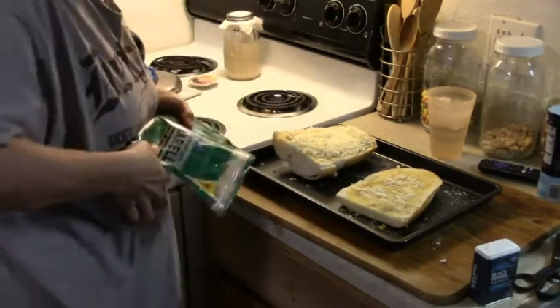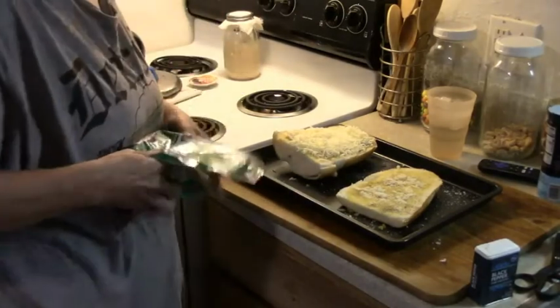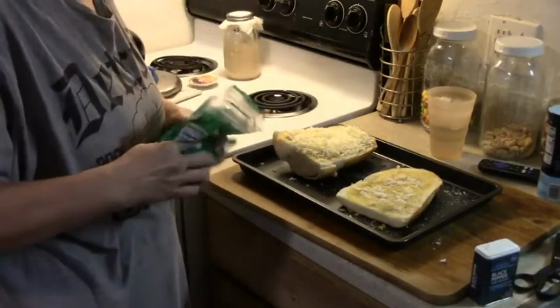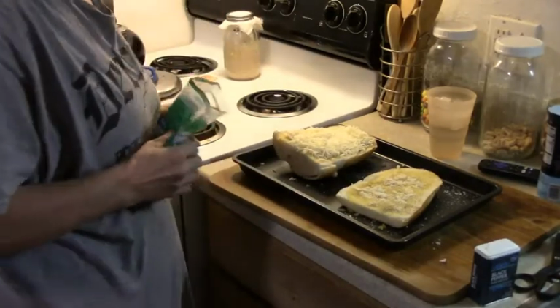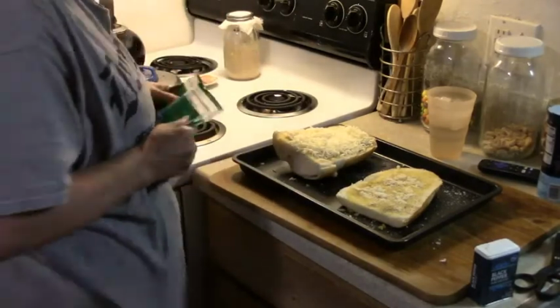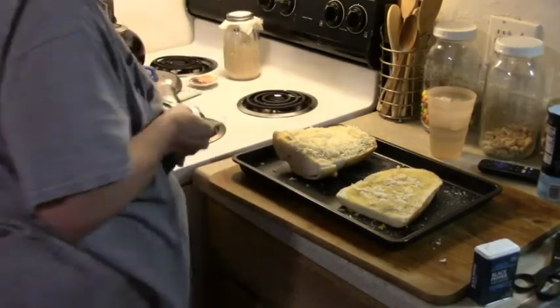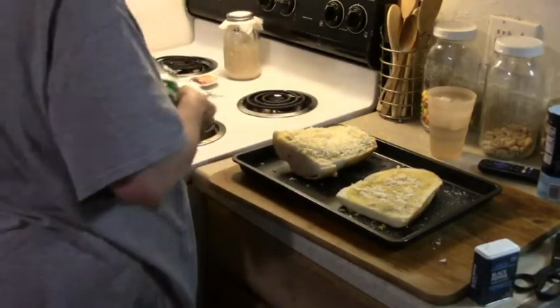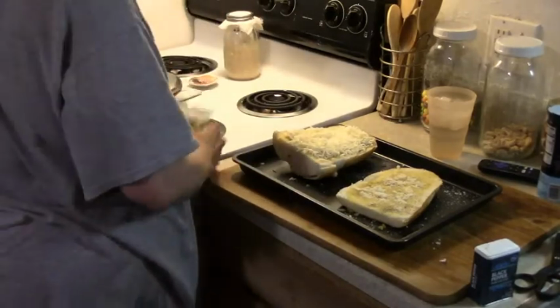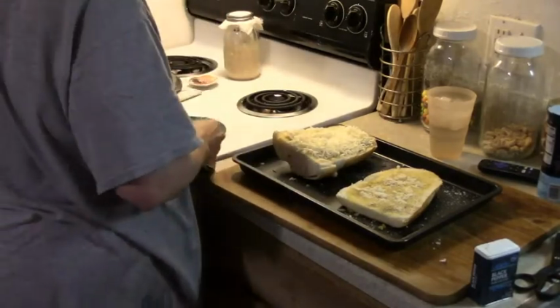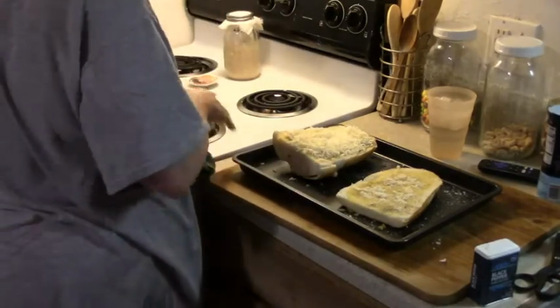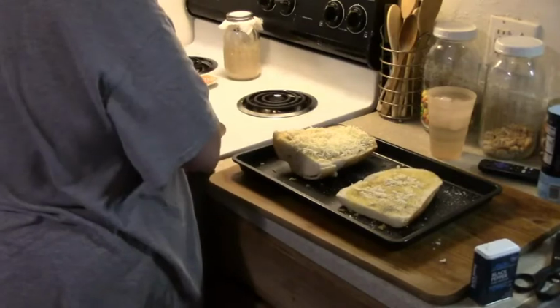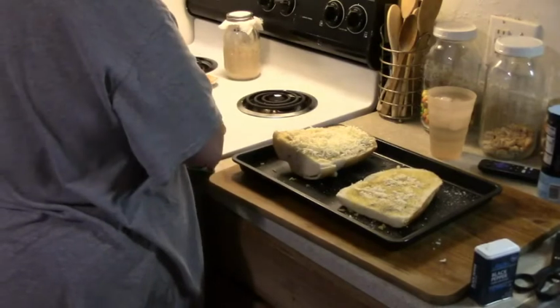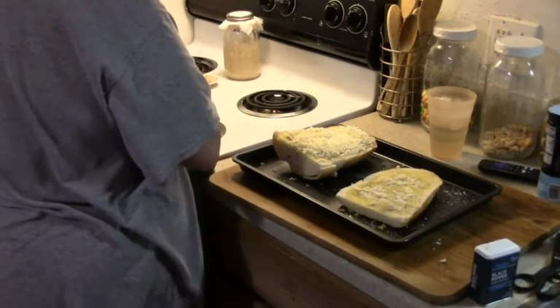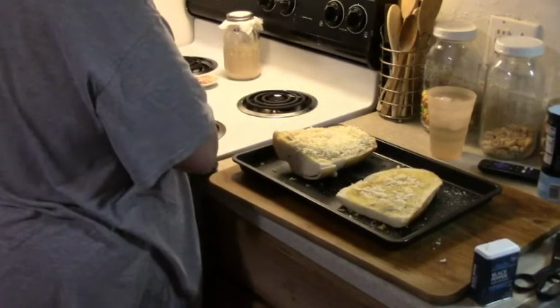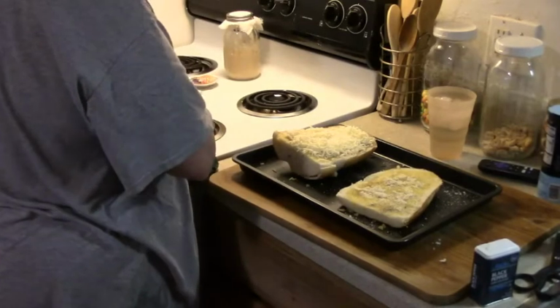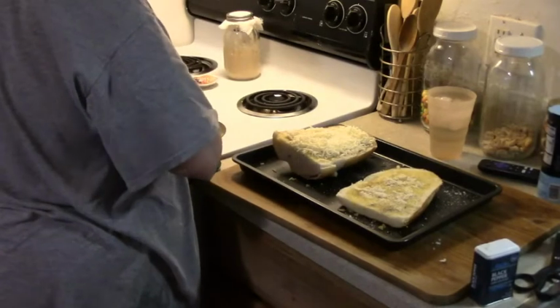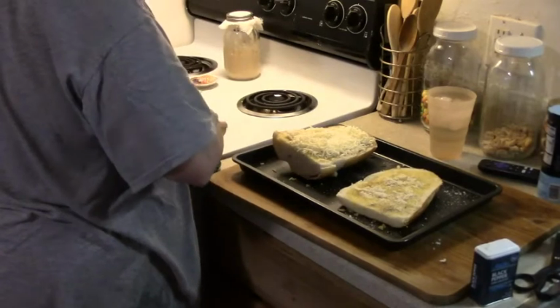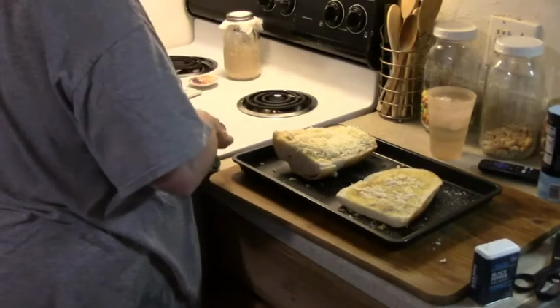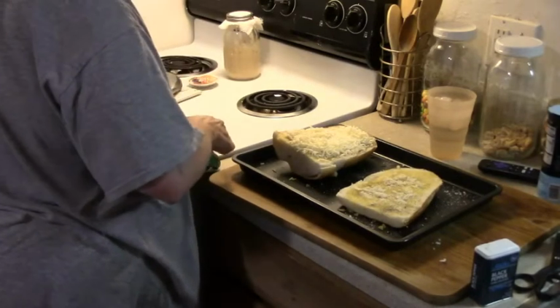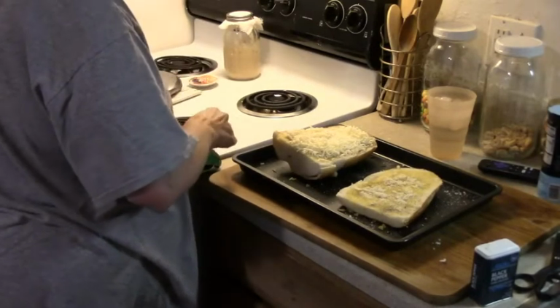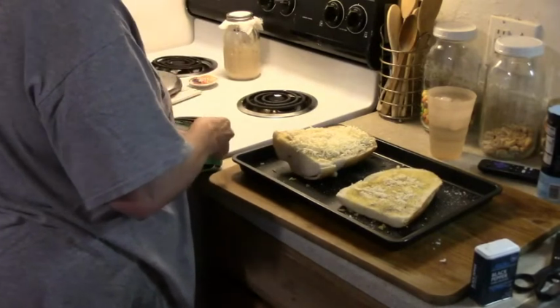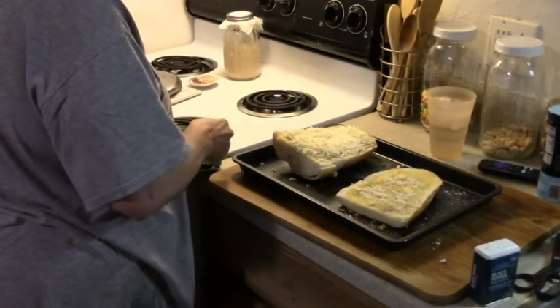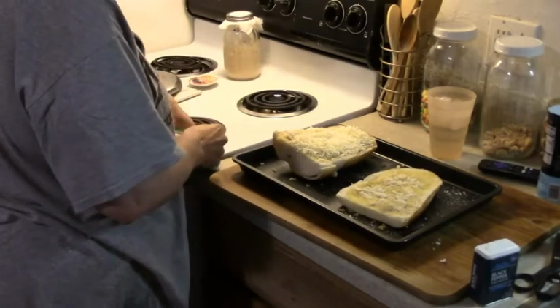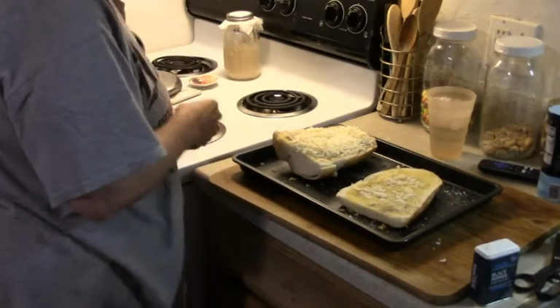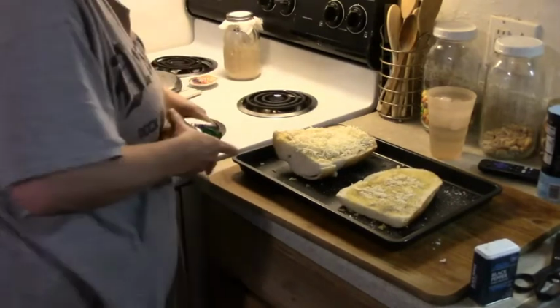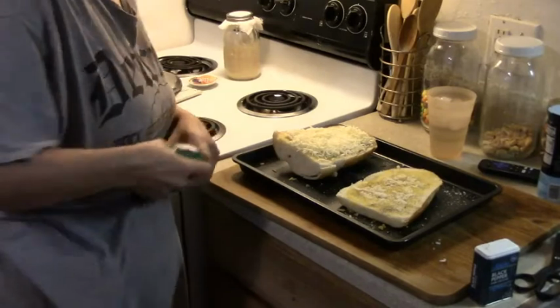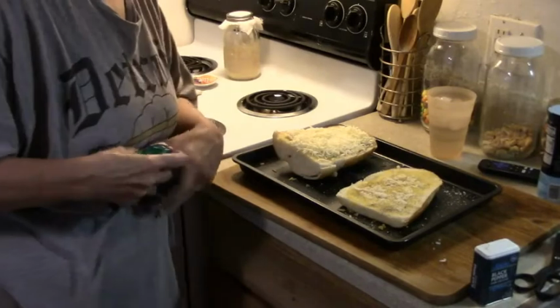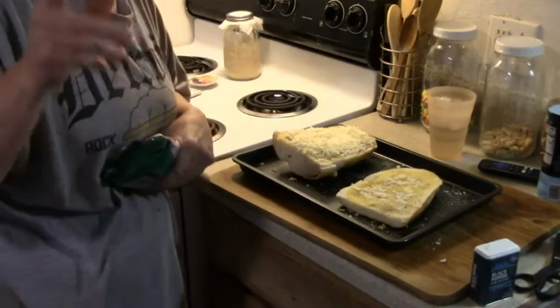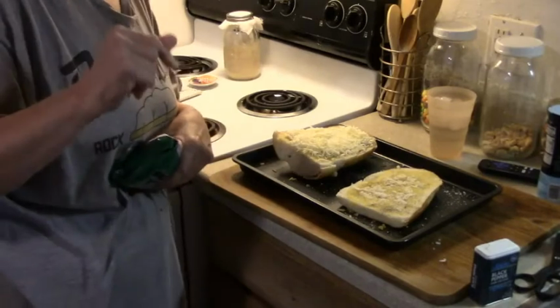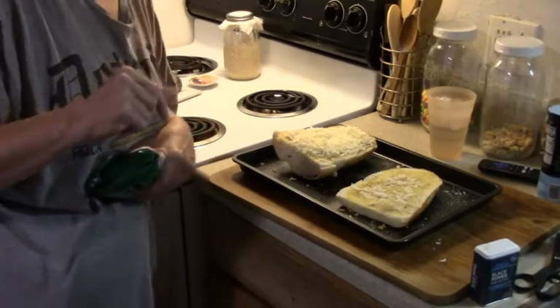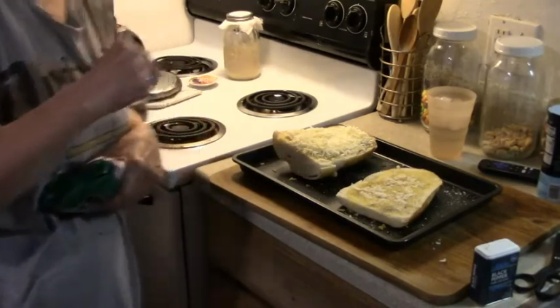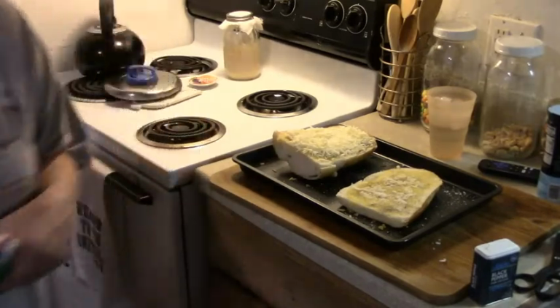Alright guys, I always let the oven heat up so I can cook this off, and then I will bring you back when it comes out.